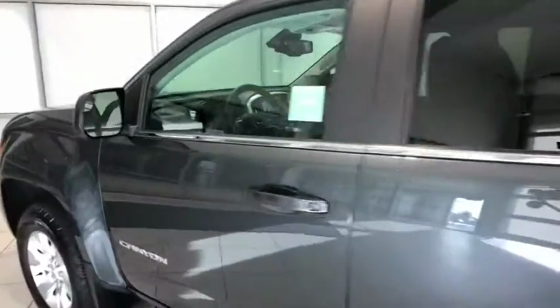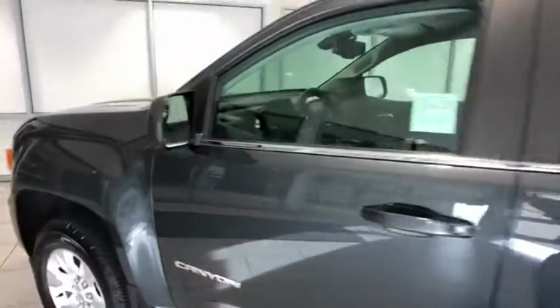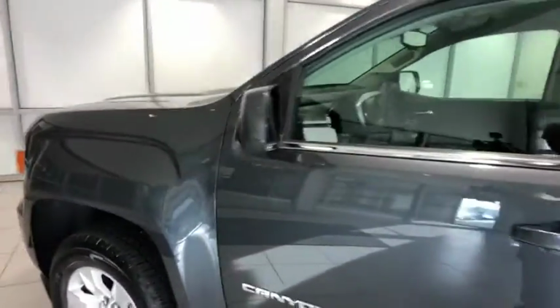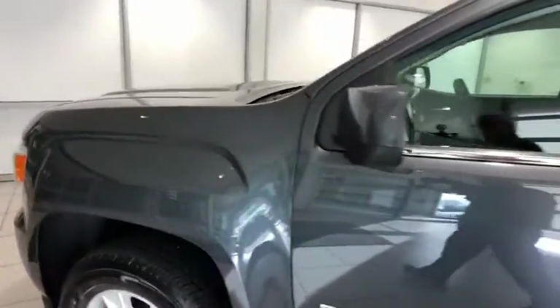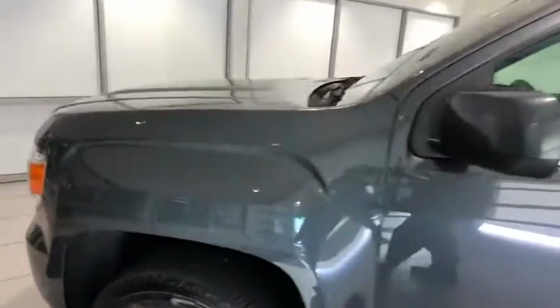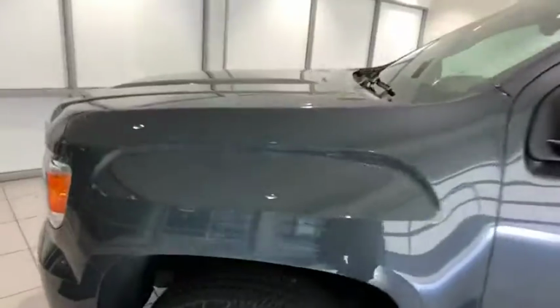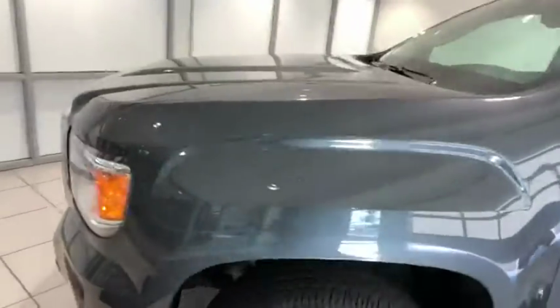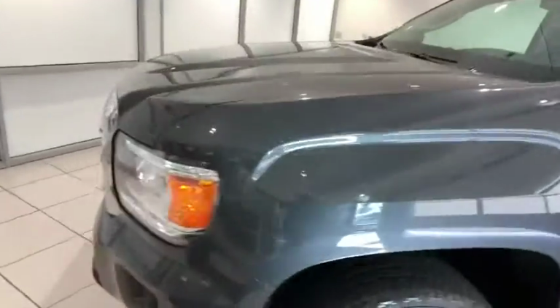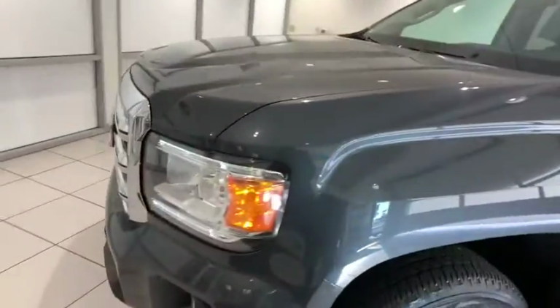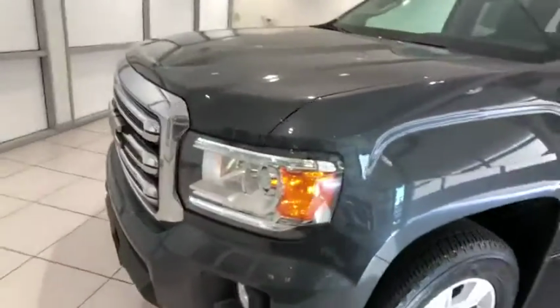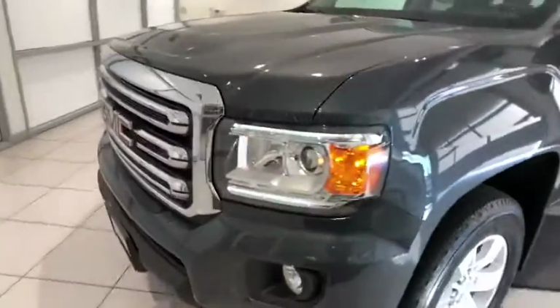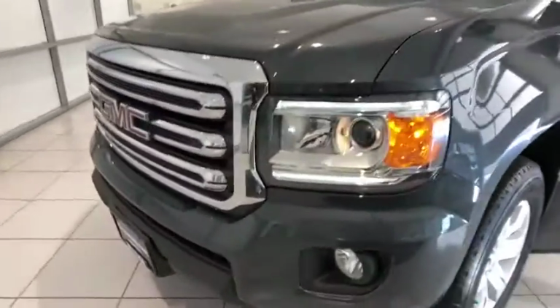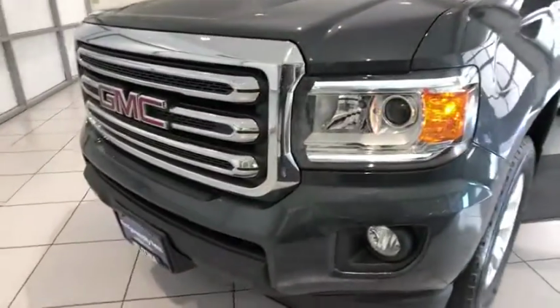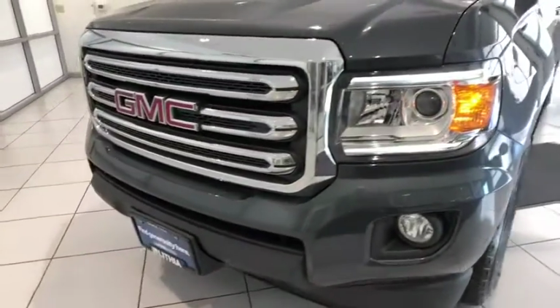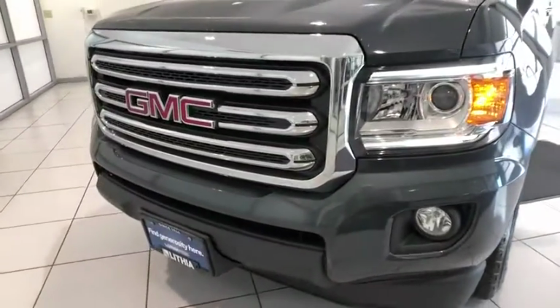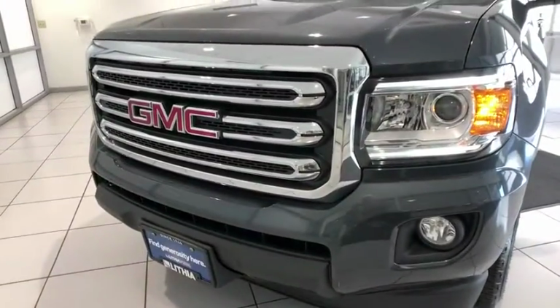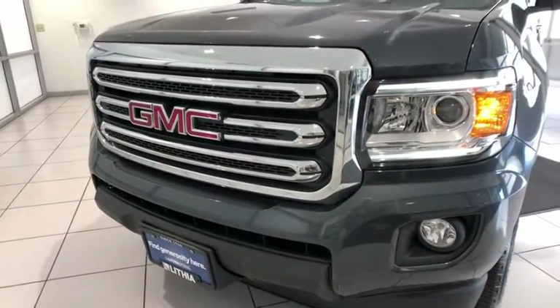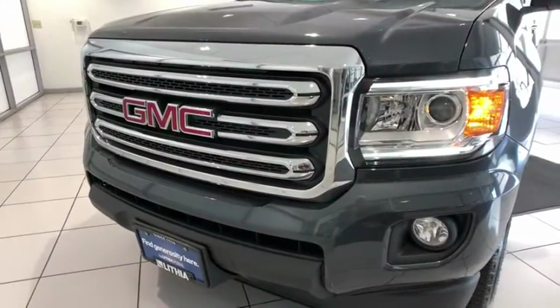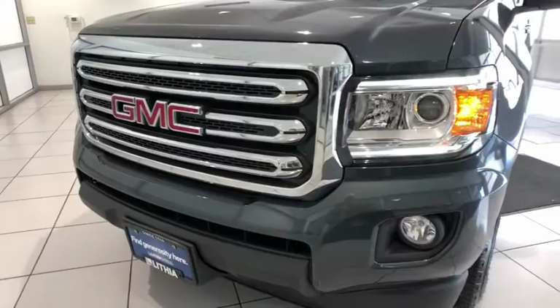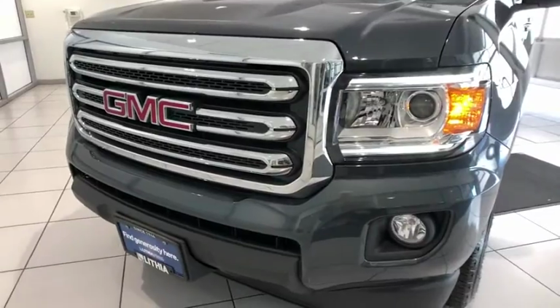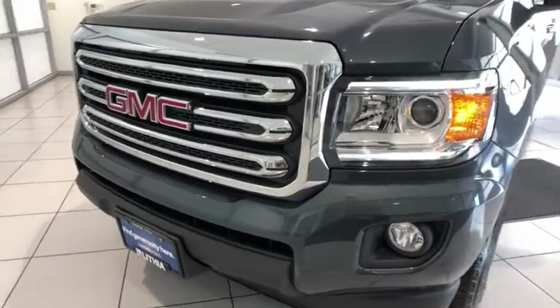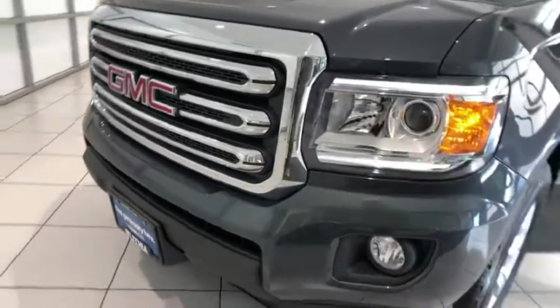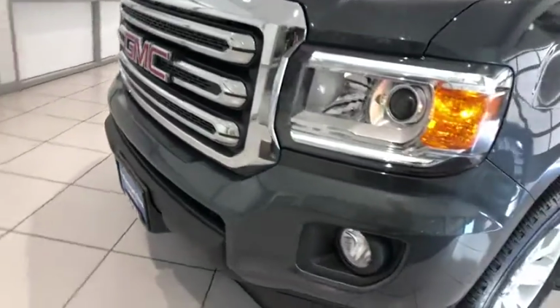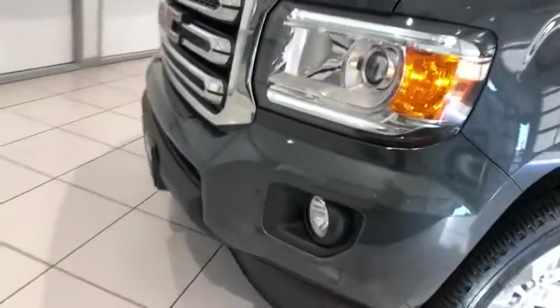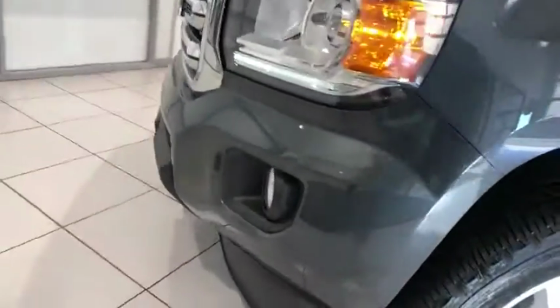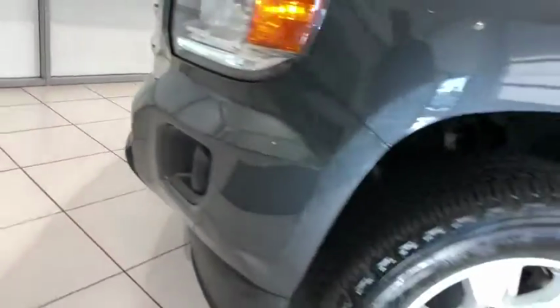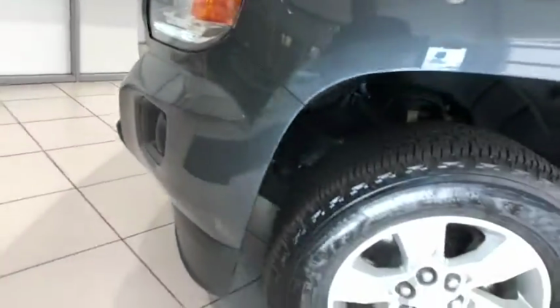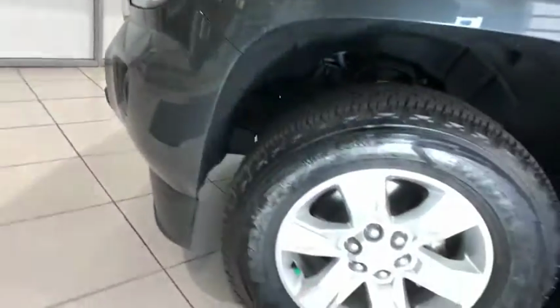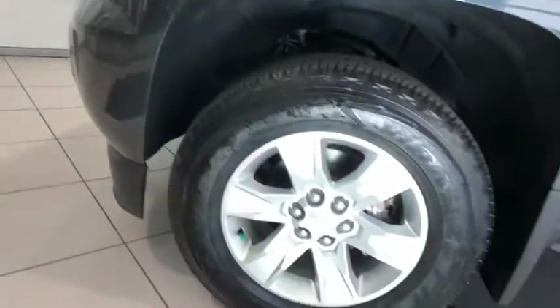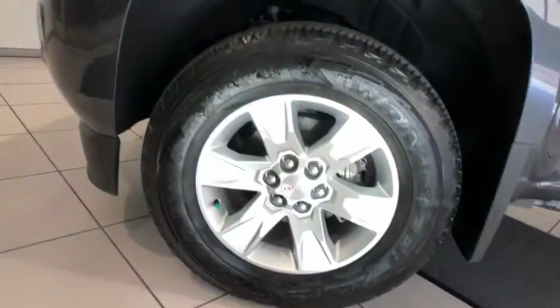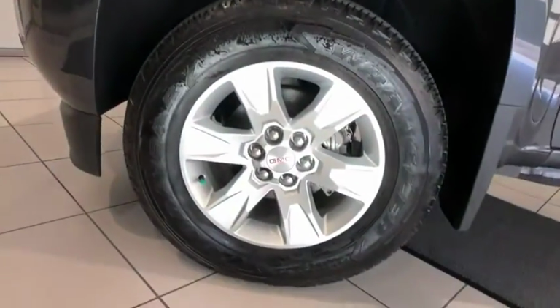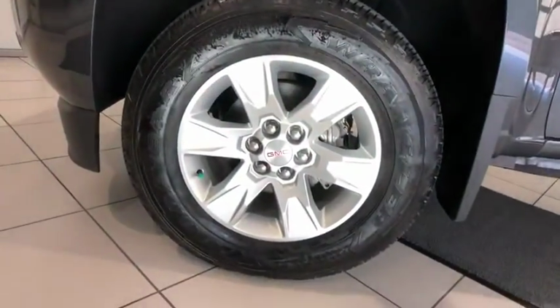Come see the car for yourself. Thank you.